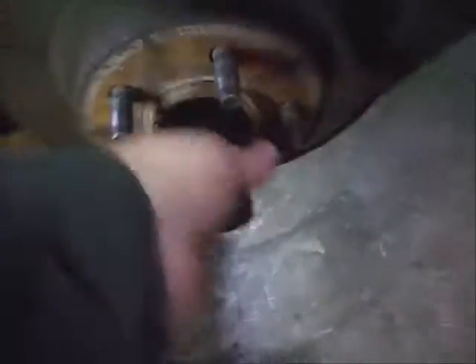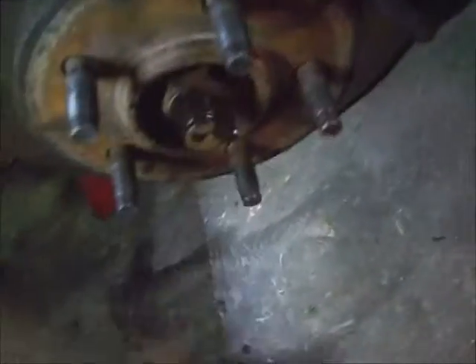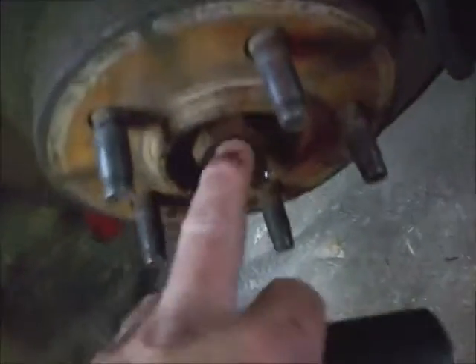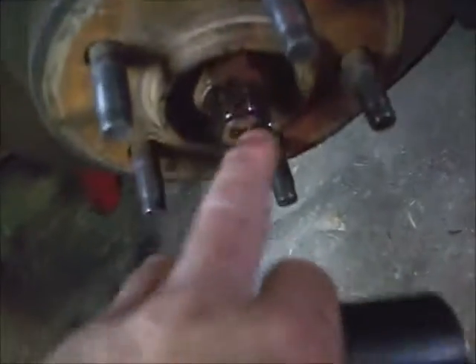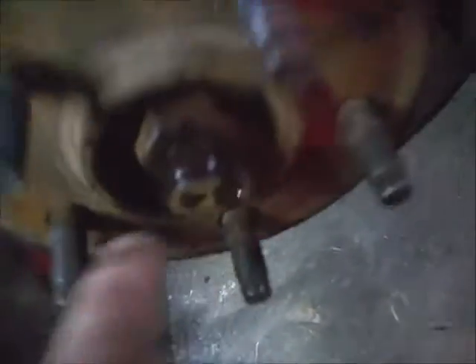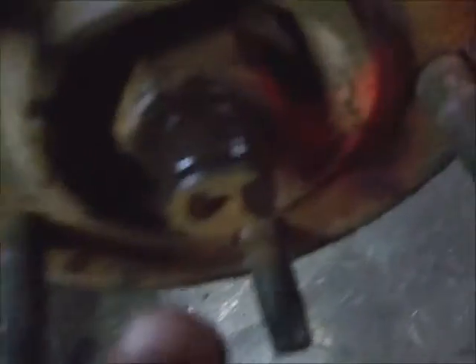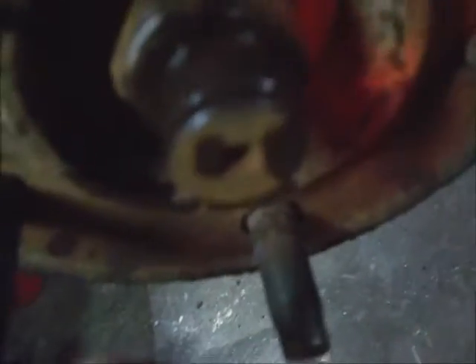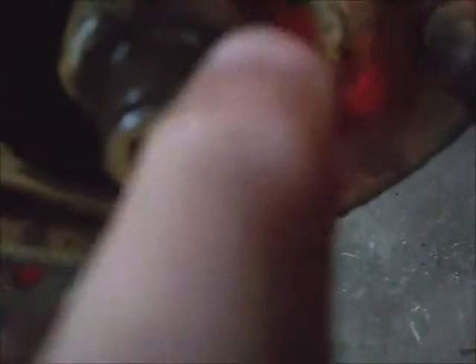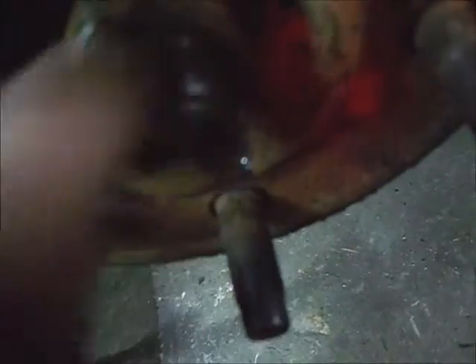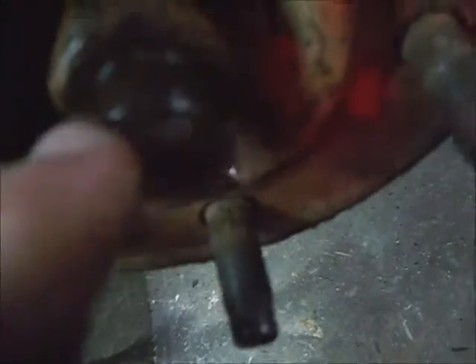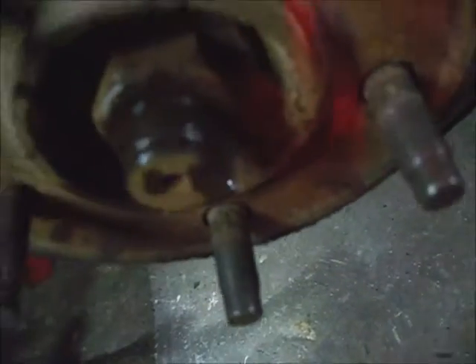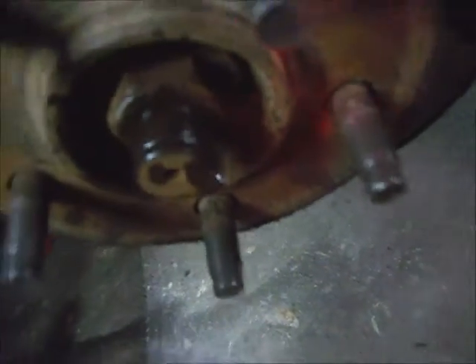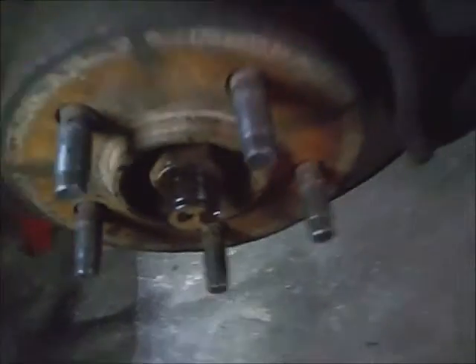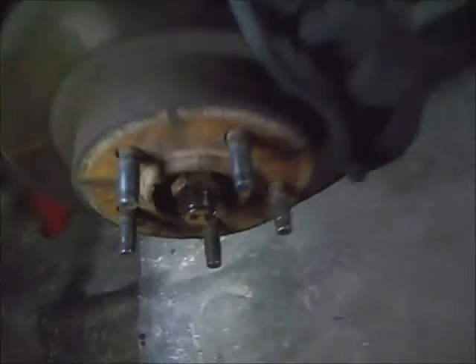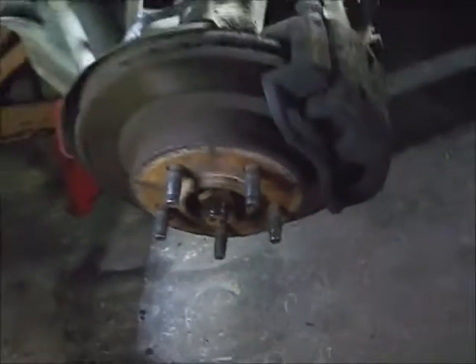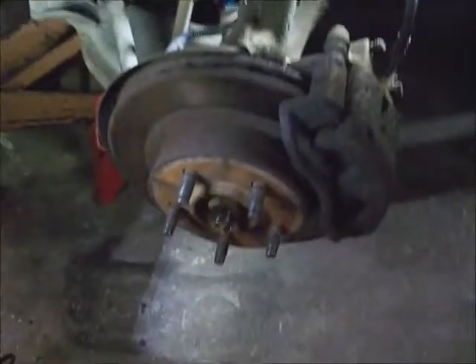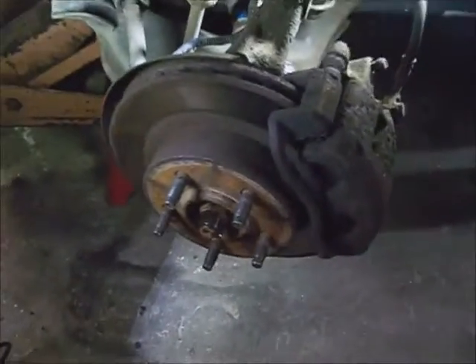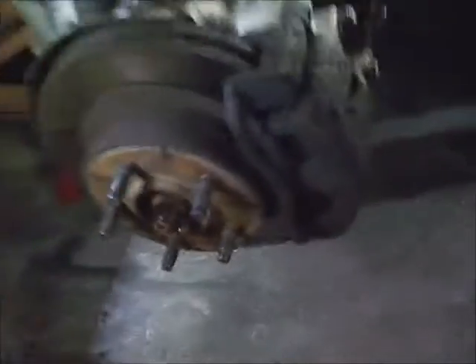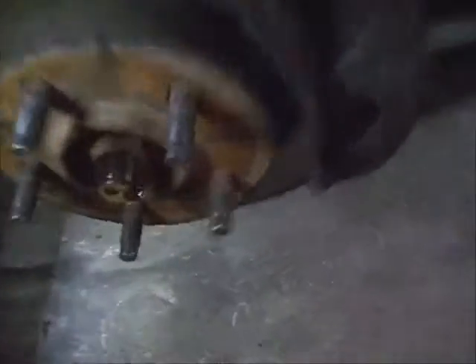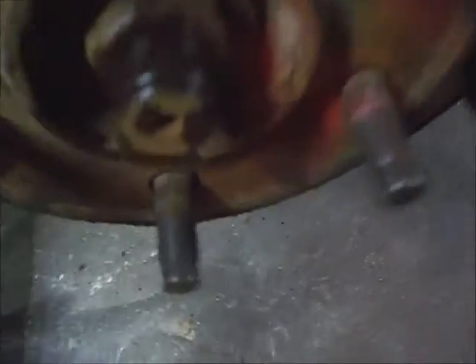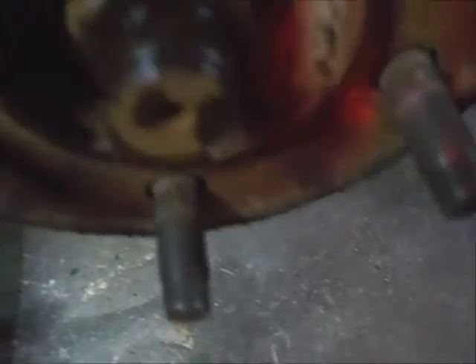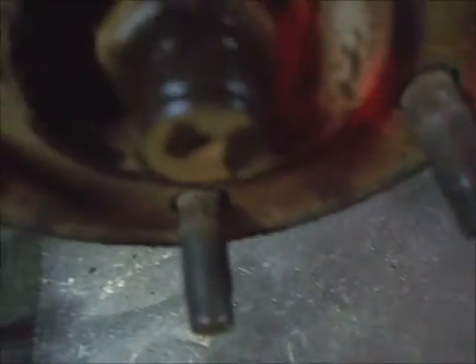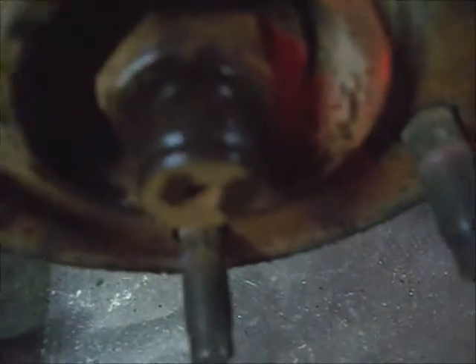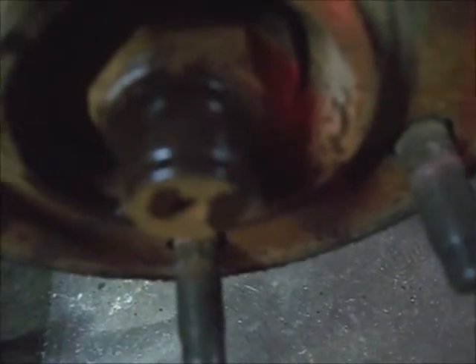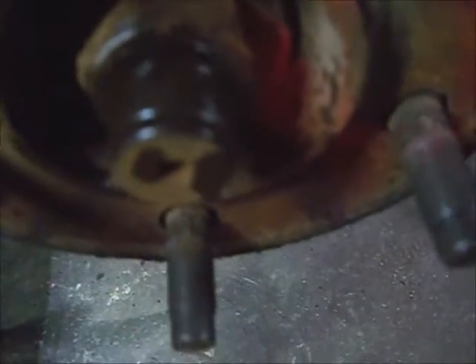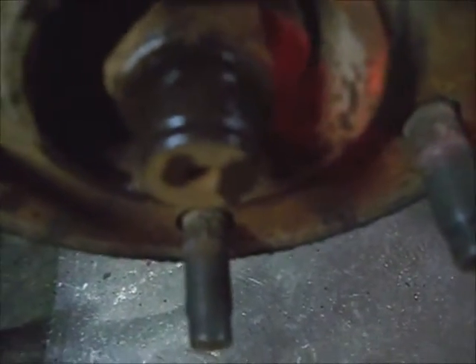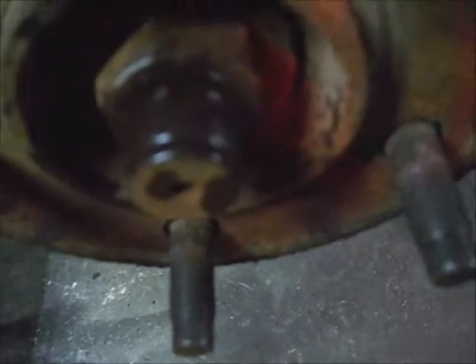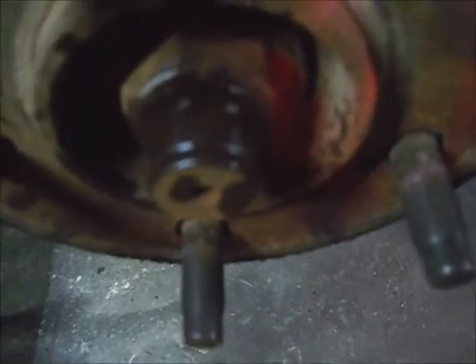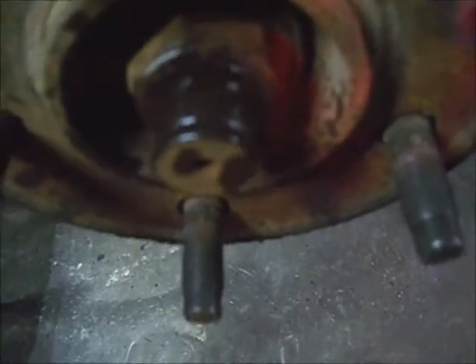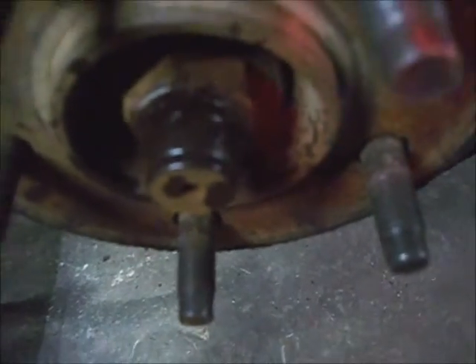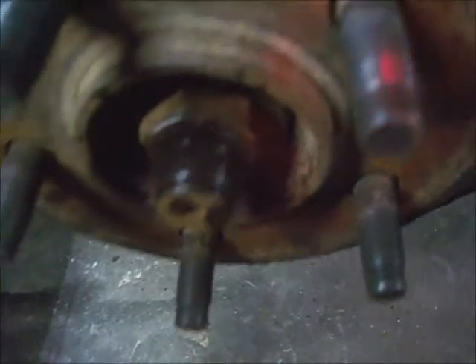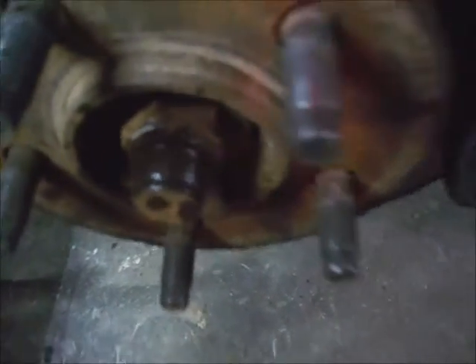I sprayed some penetrating oil, but it looks like somebody's been beating on that axle nut. I'll have to see if the nut runs into a problem. If the head is mushroomed out too far, I'll have to take a grinder and grind it back down to clean up the threads.